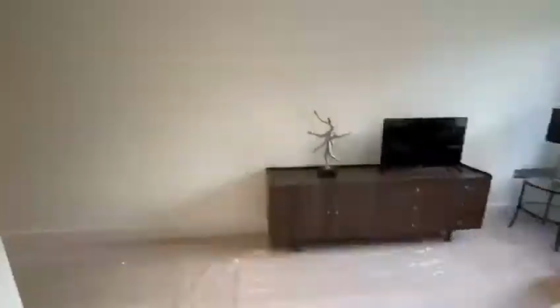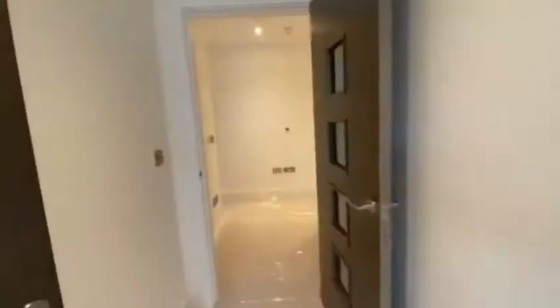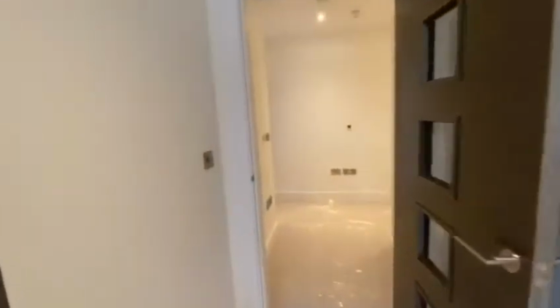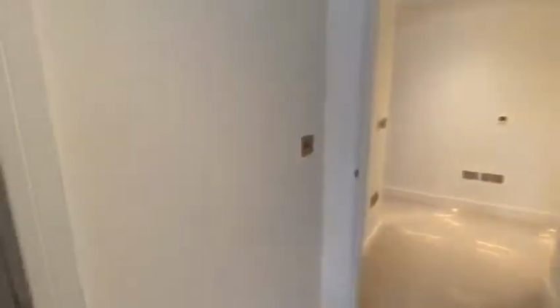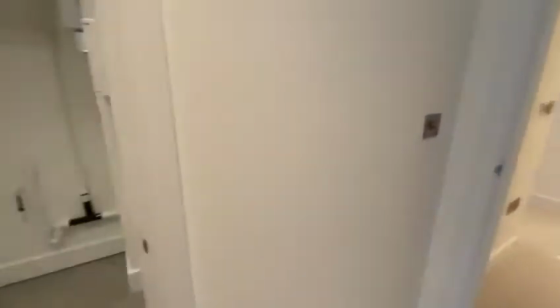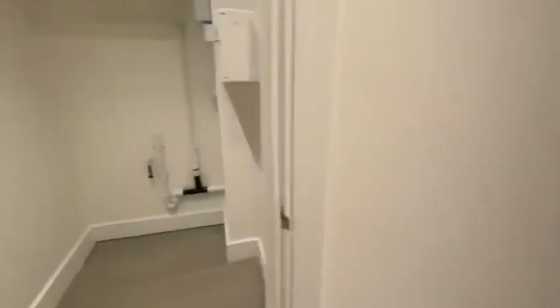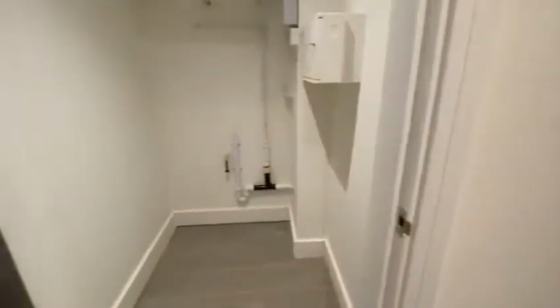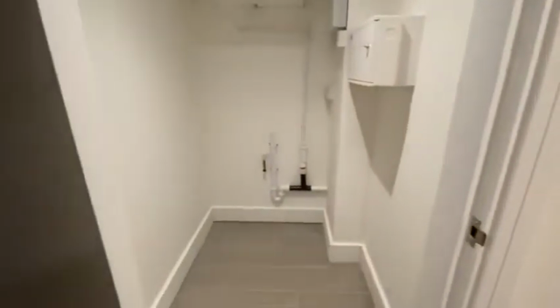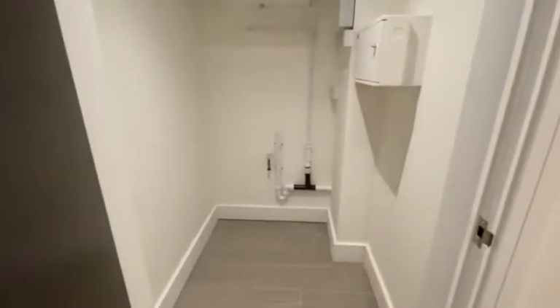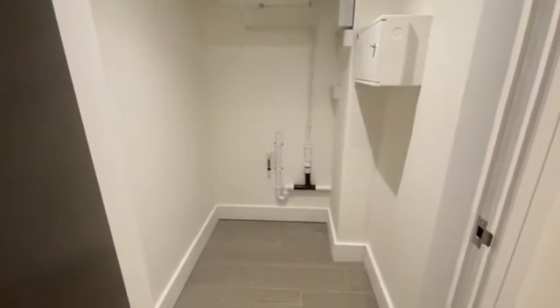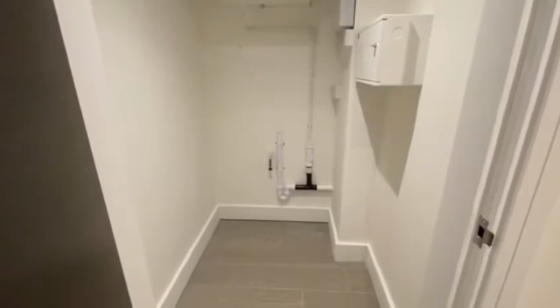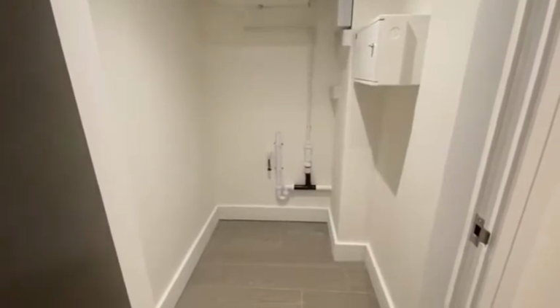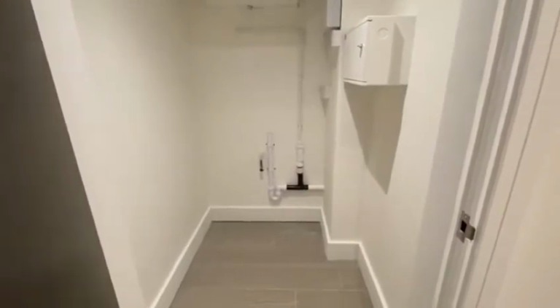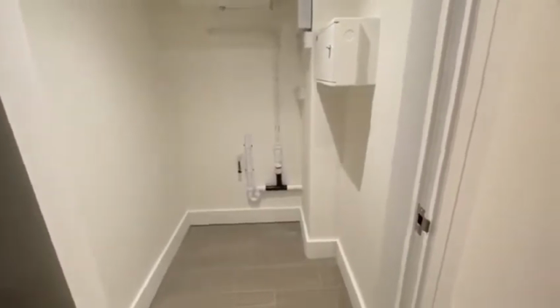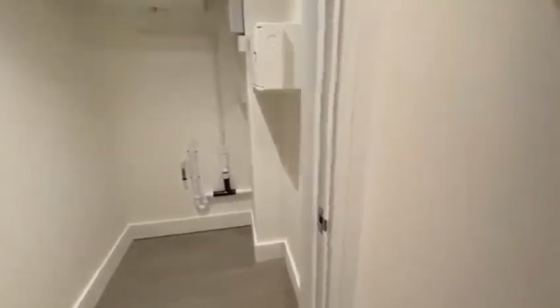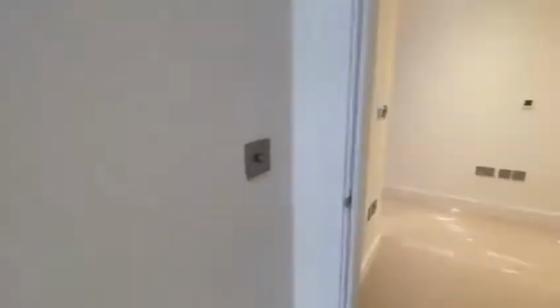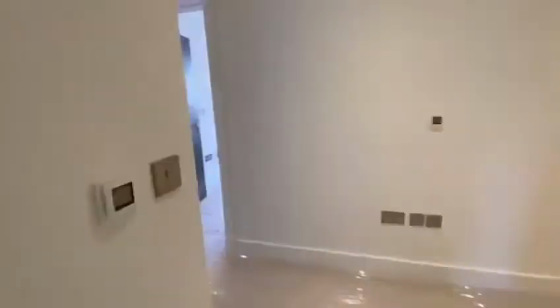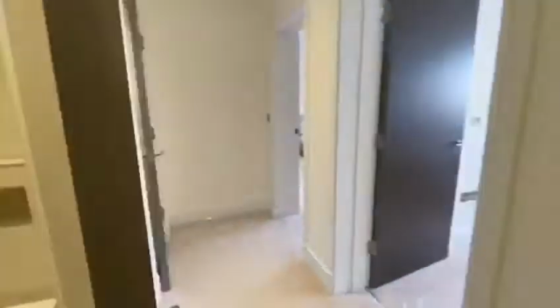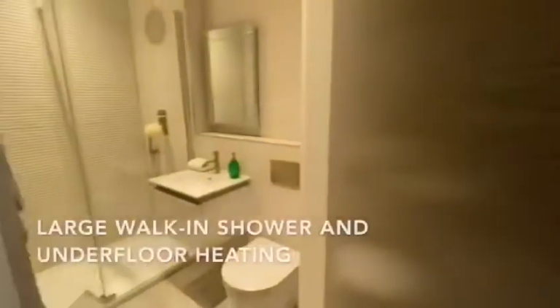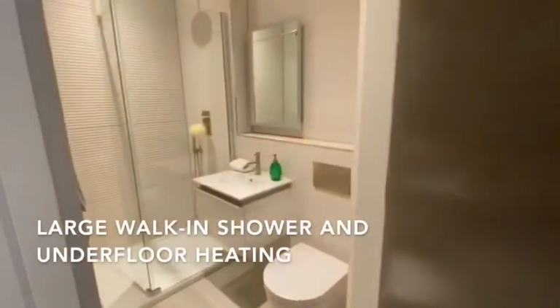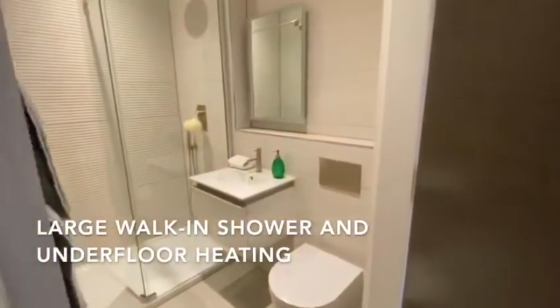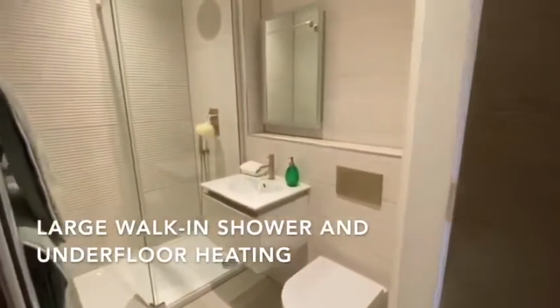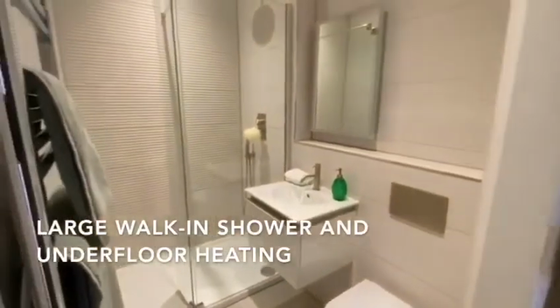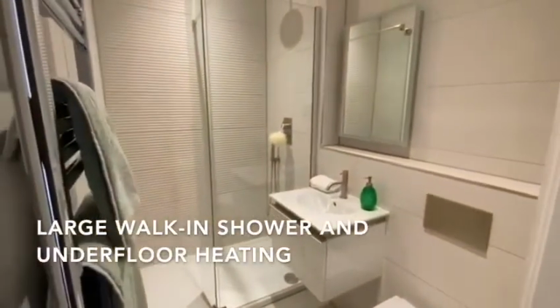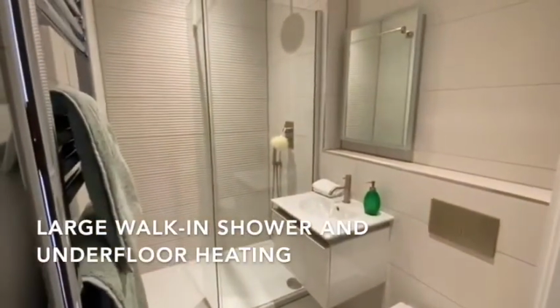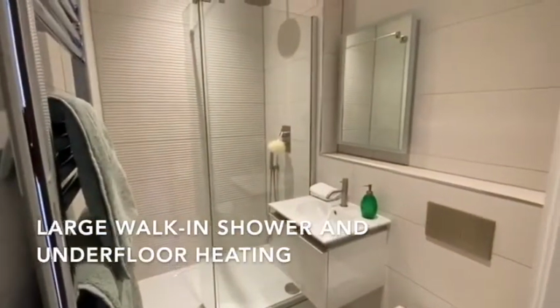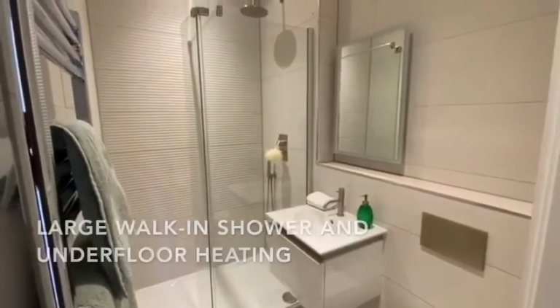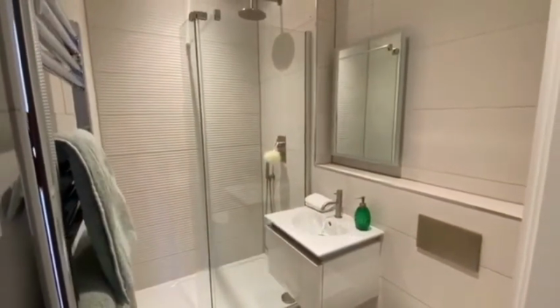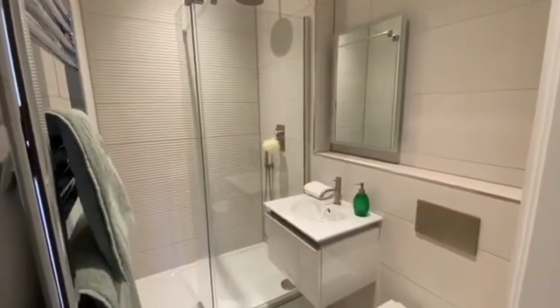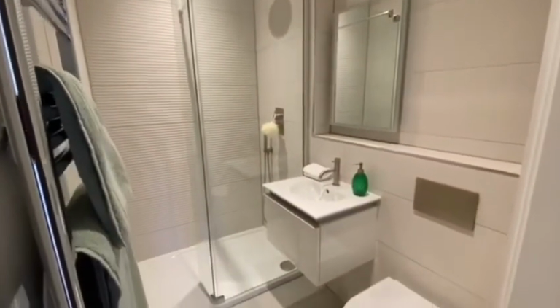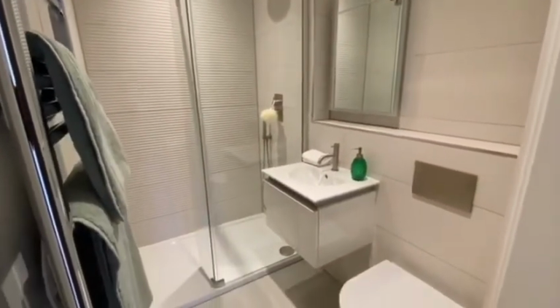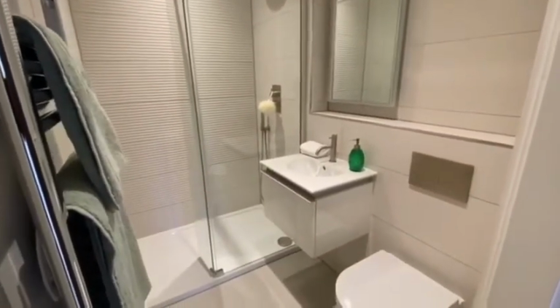There's a storage room here with plumbing for a washing machine. The main bathroom is here with a large walk-in shower and underfloor heating.